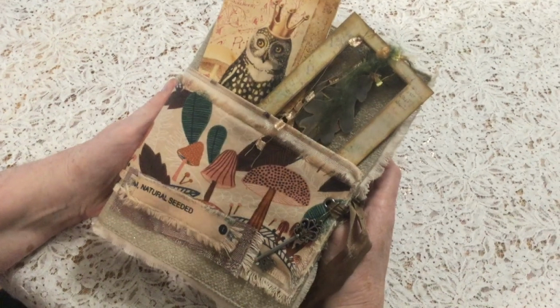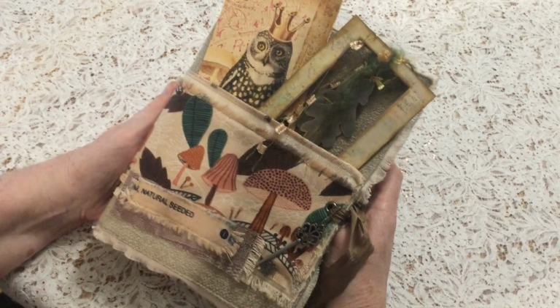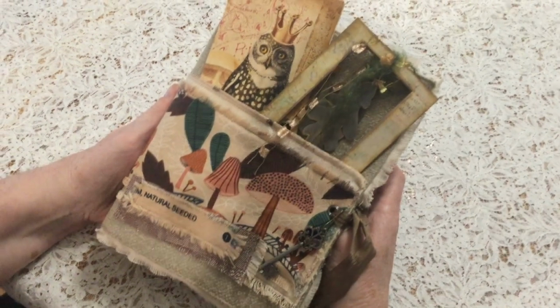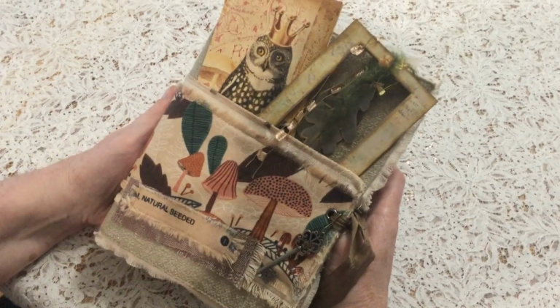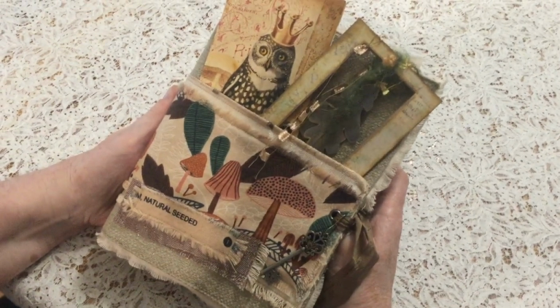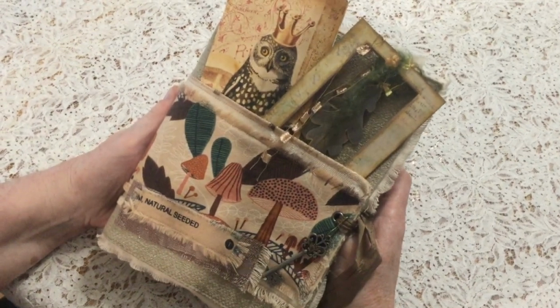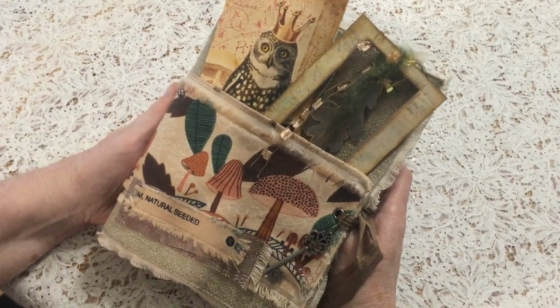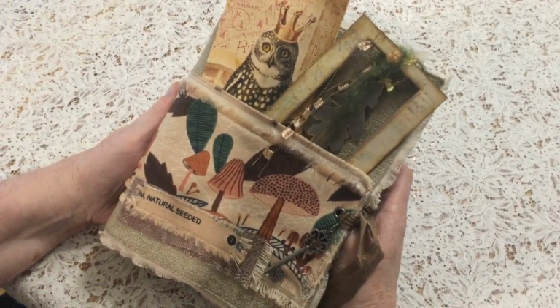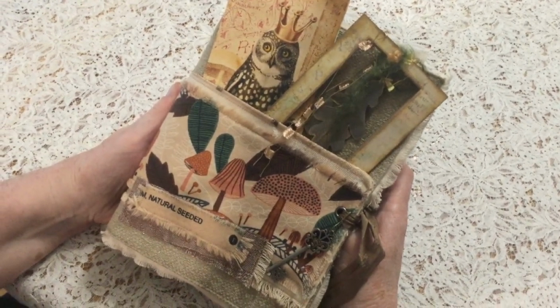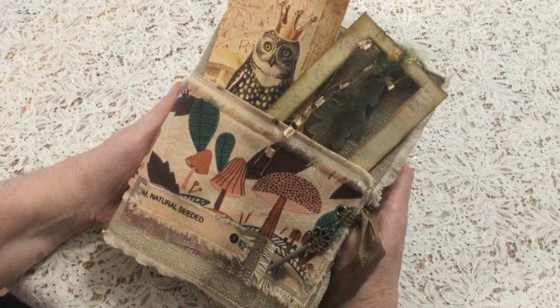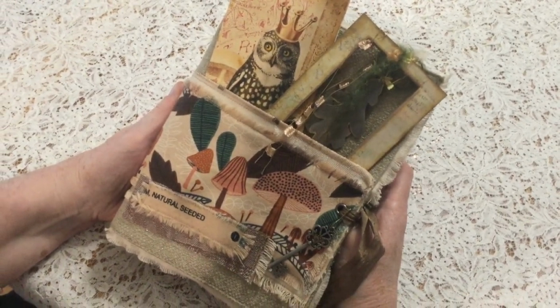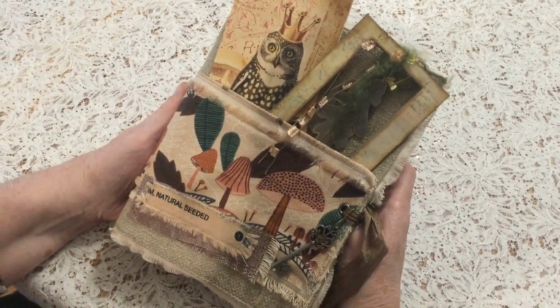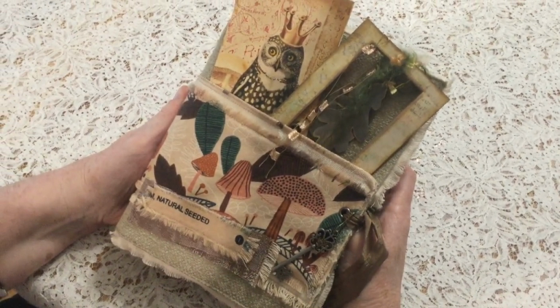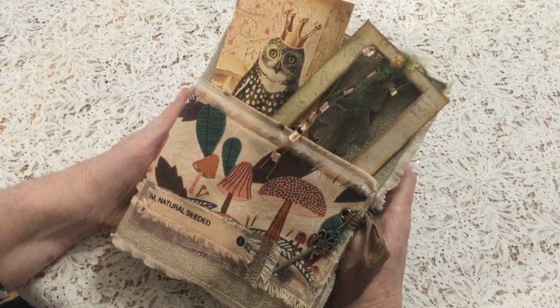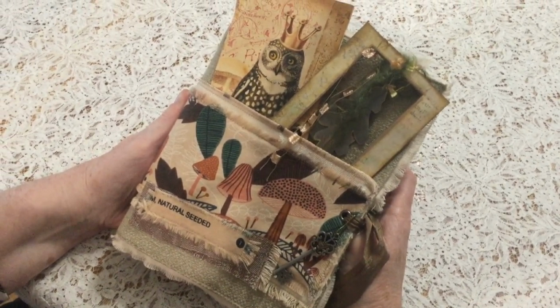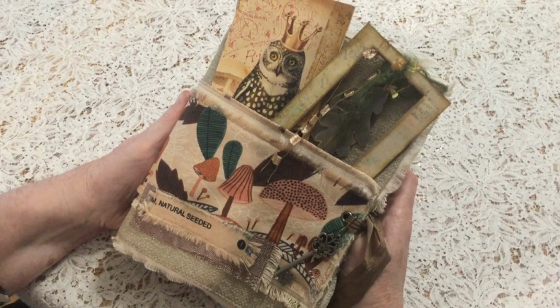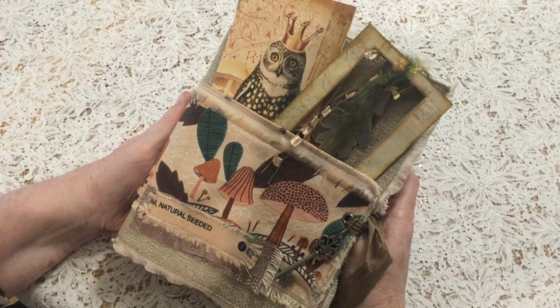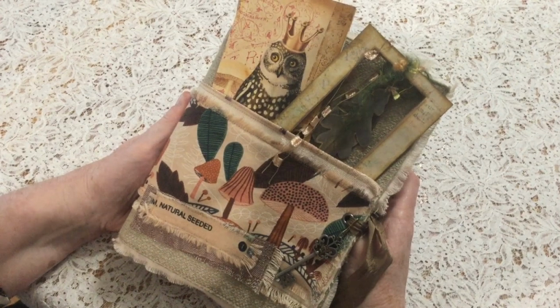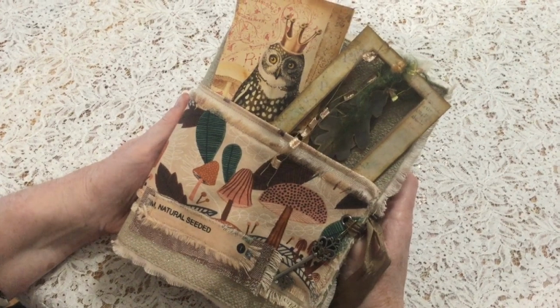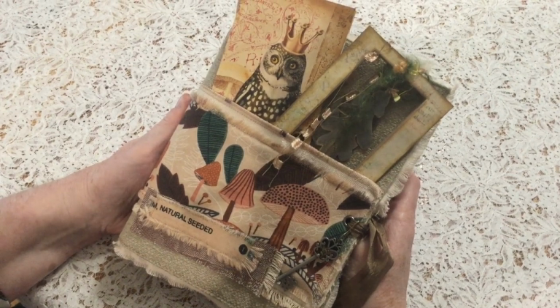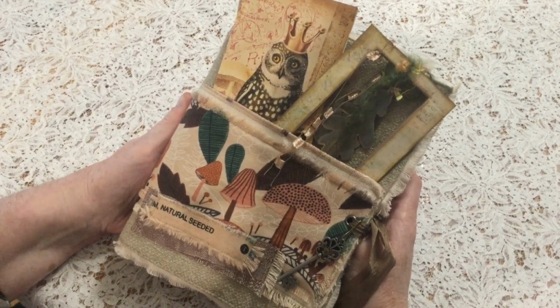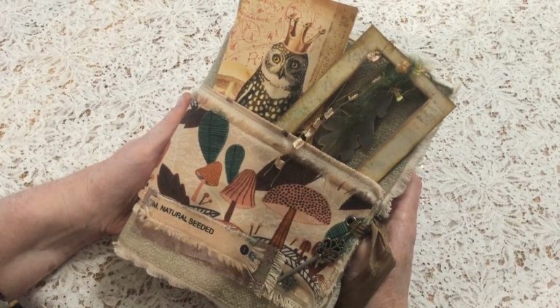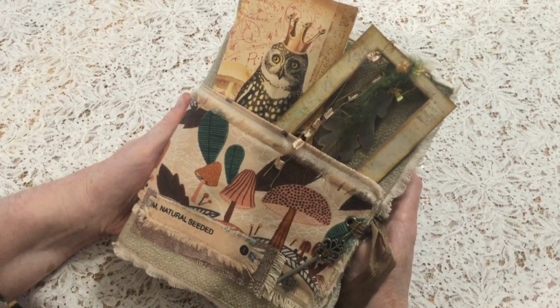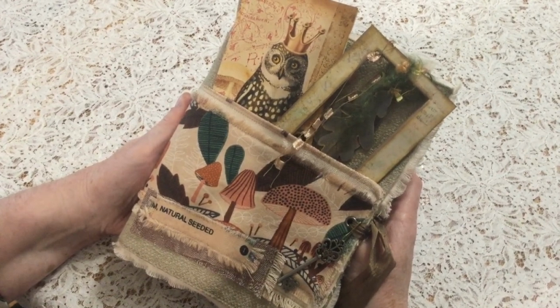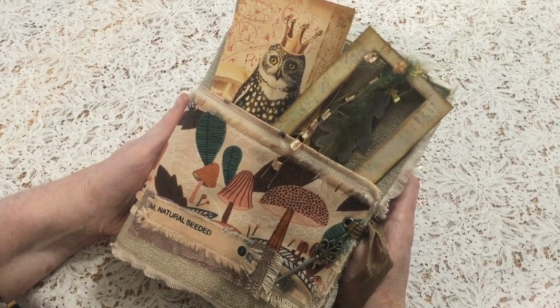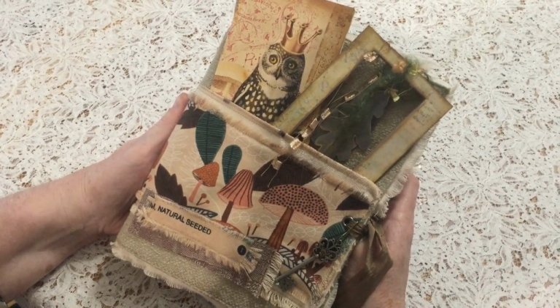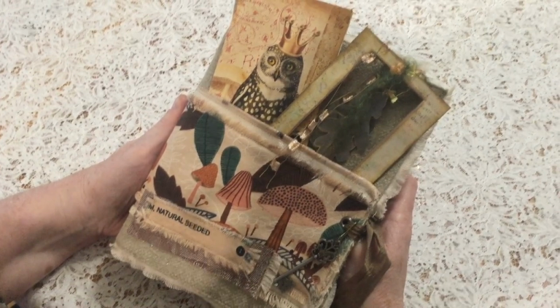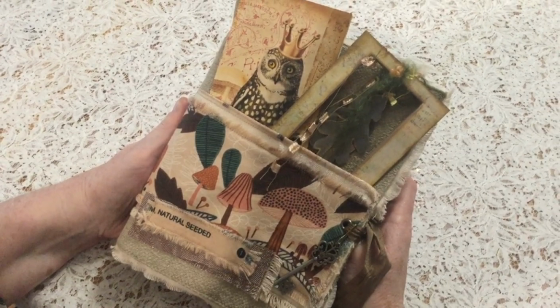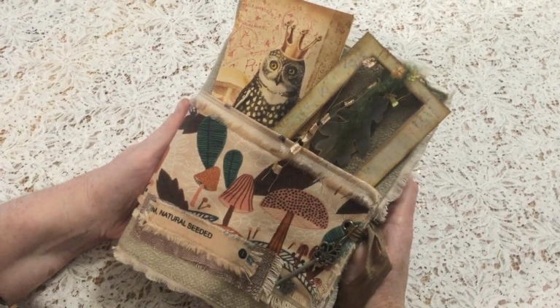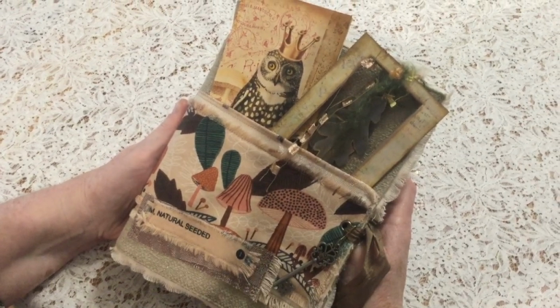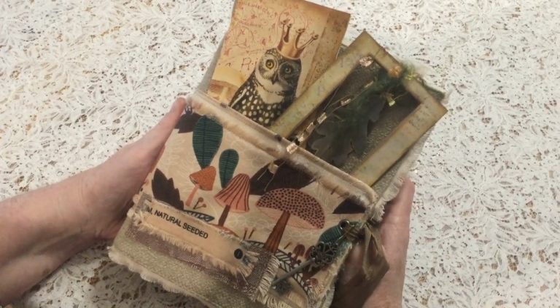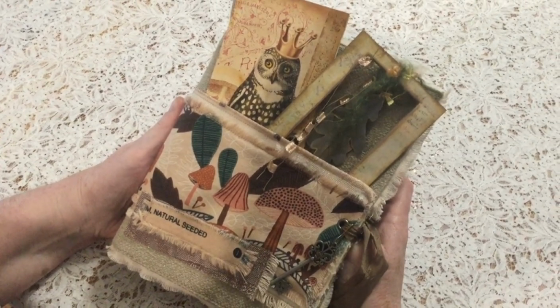Hi, it's Yvonne from Just Imagine Journals in Australia. Today I have a custom journal for you that I was asked to make by Emily with a mushroom theme.